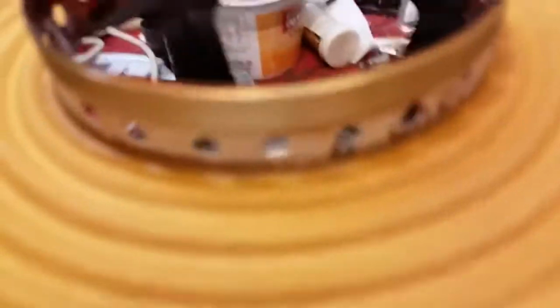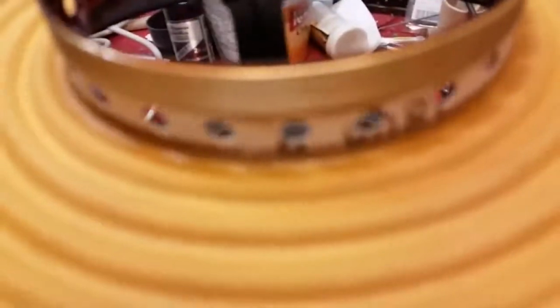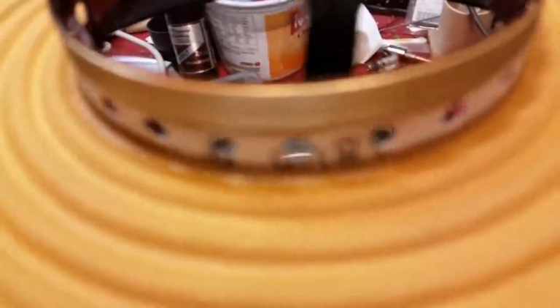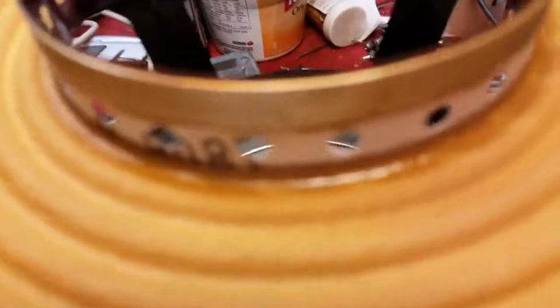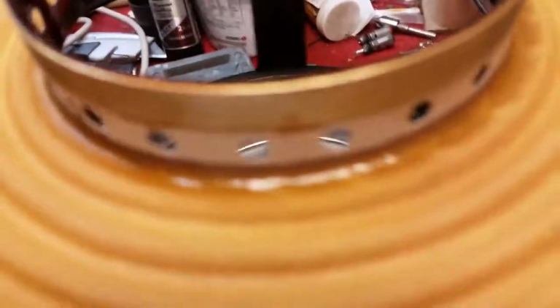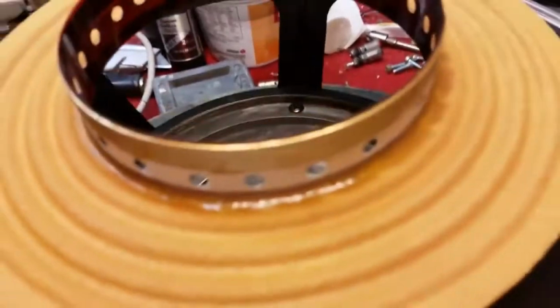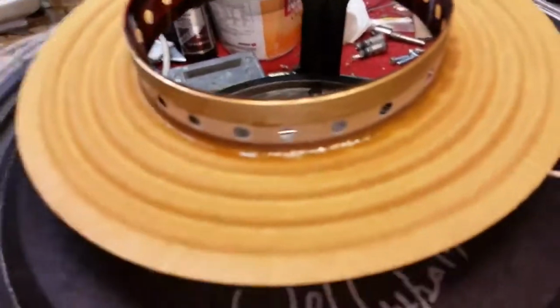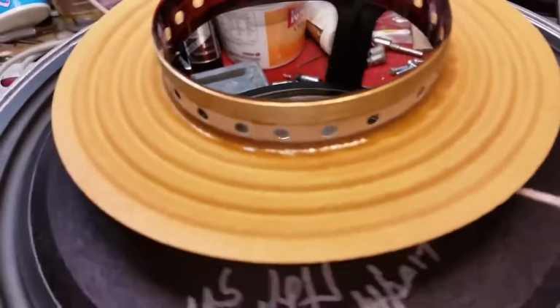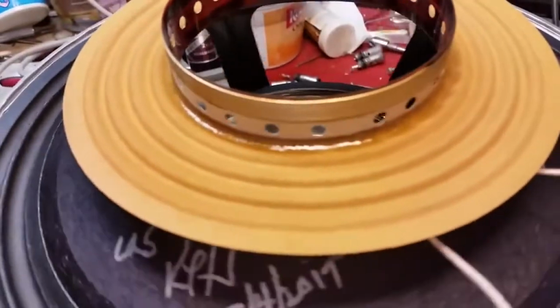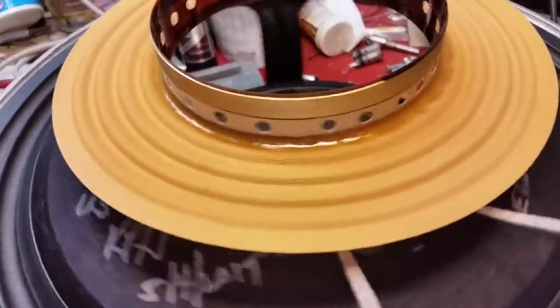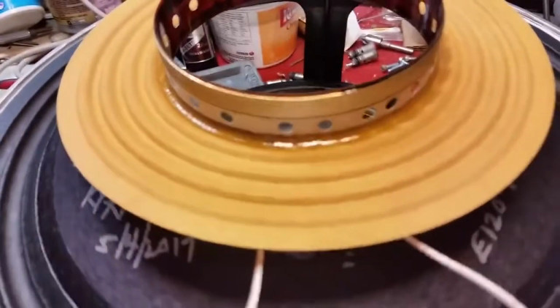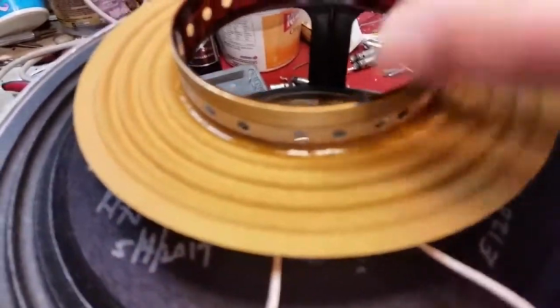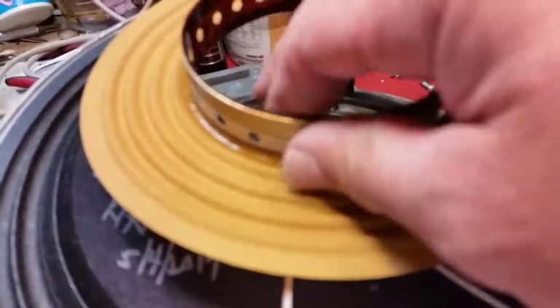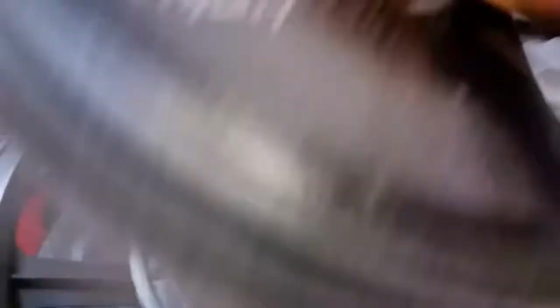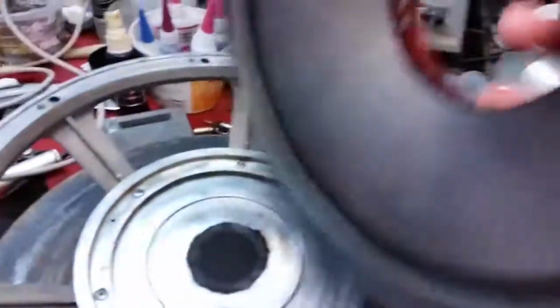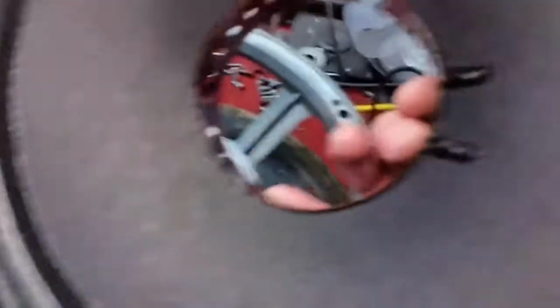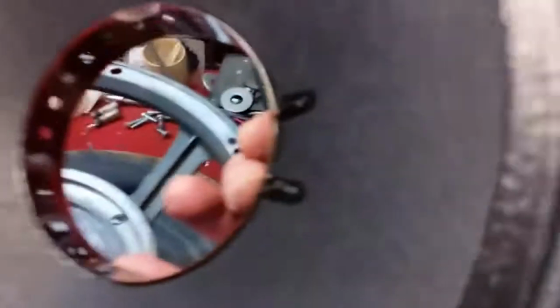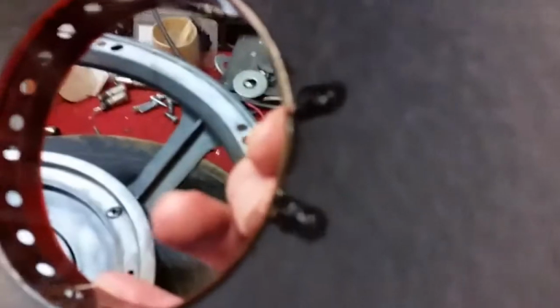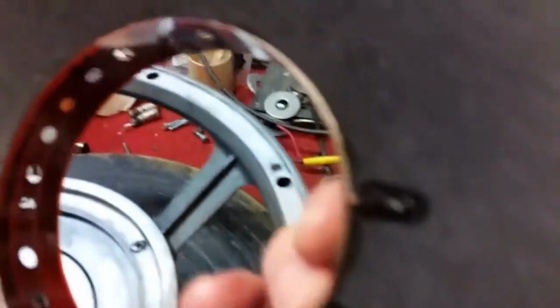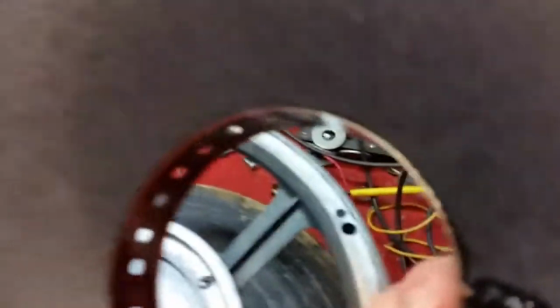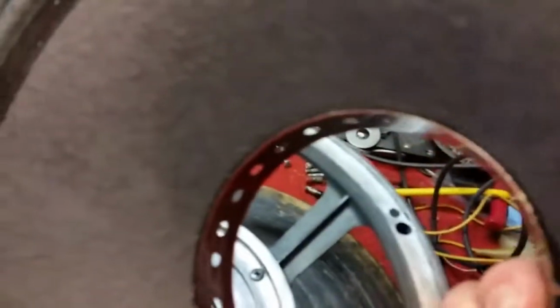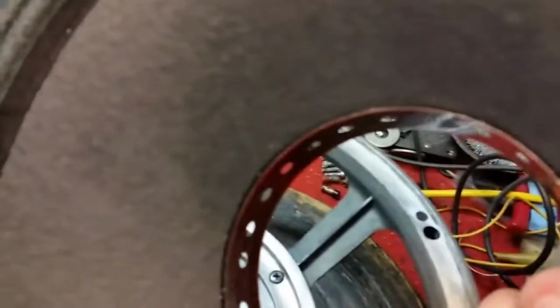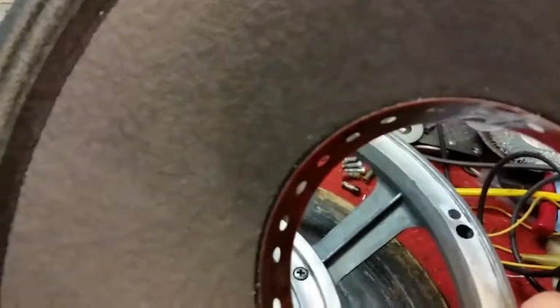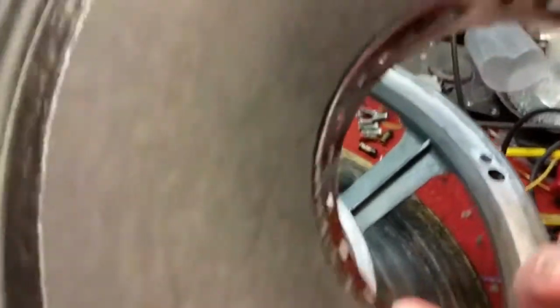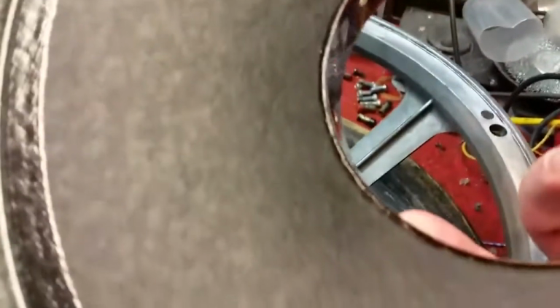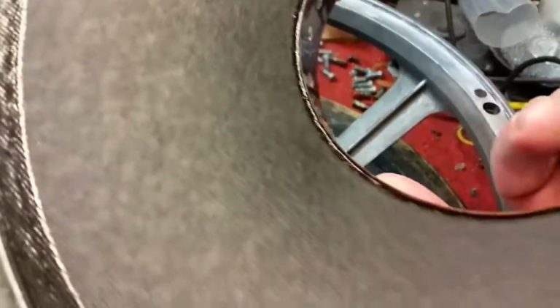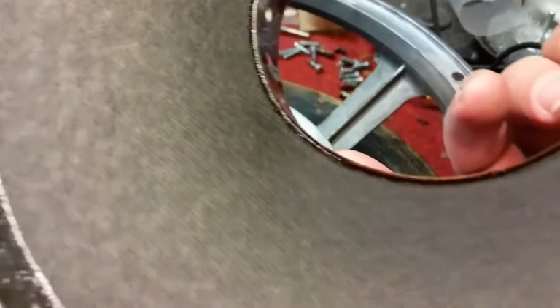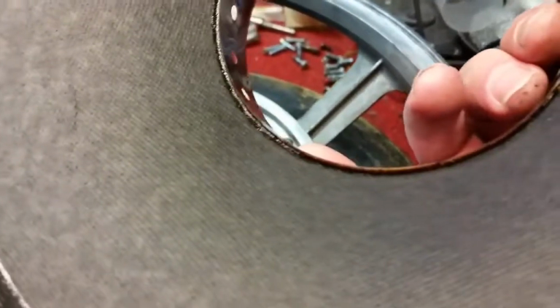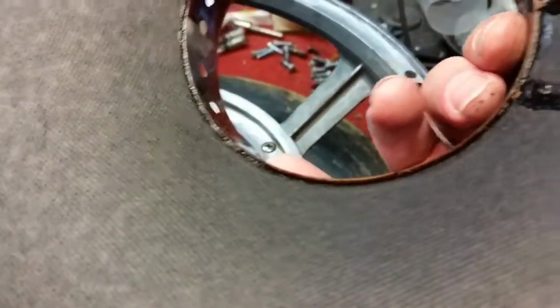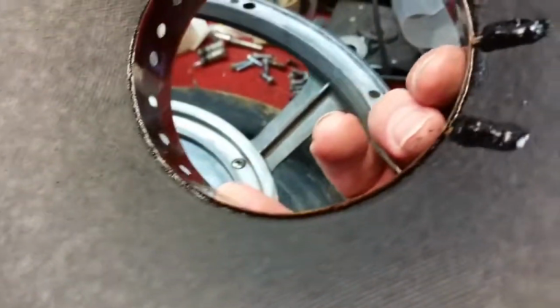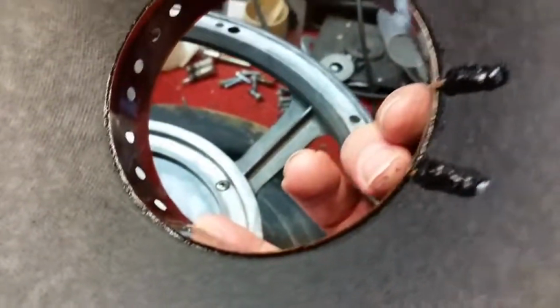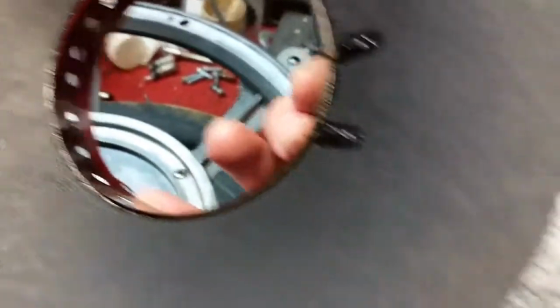Aluminum voice coil, edge wound on a Kapton former — there's the front of it. Nice clean glue lines.